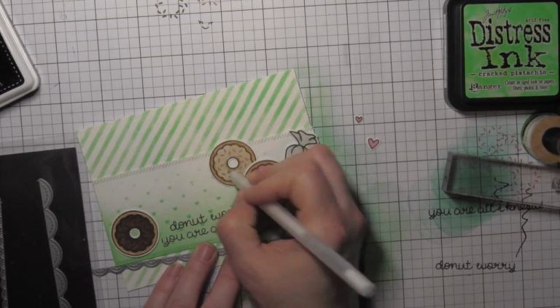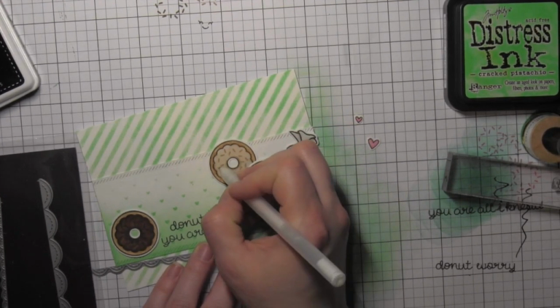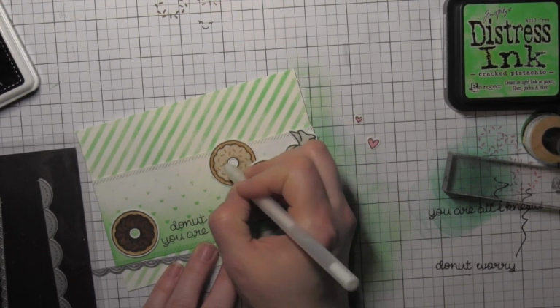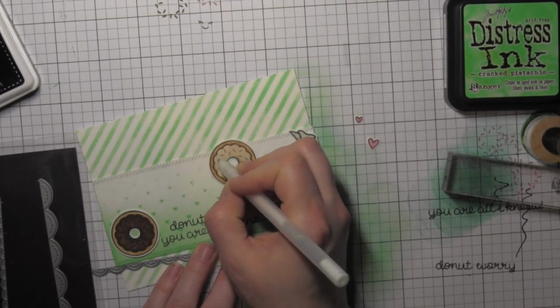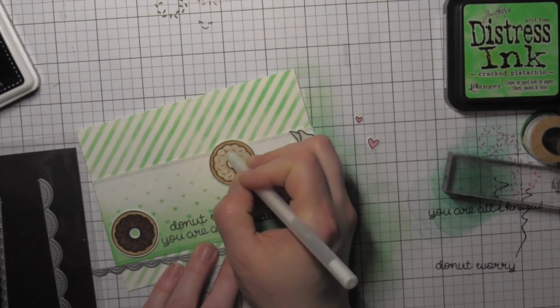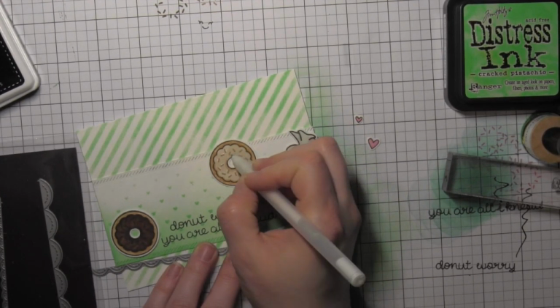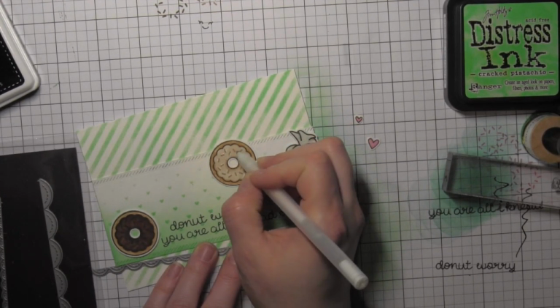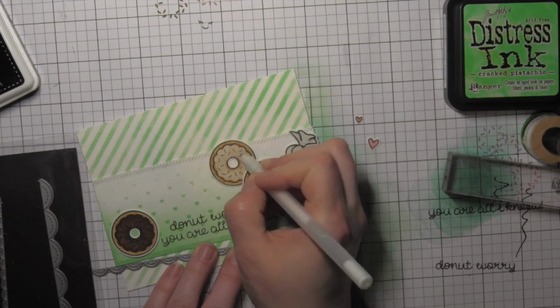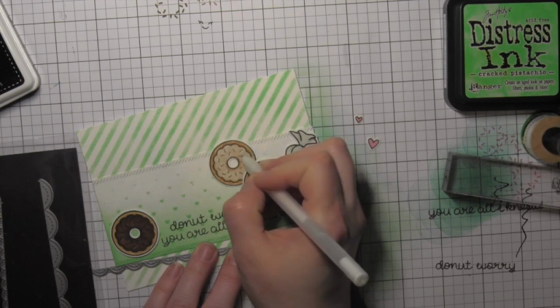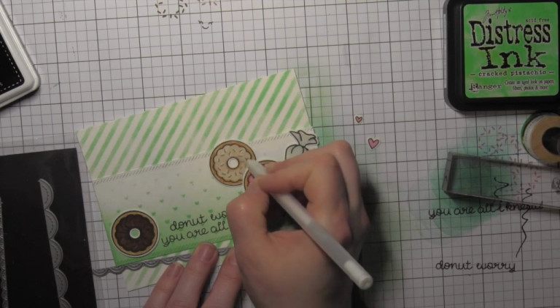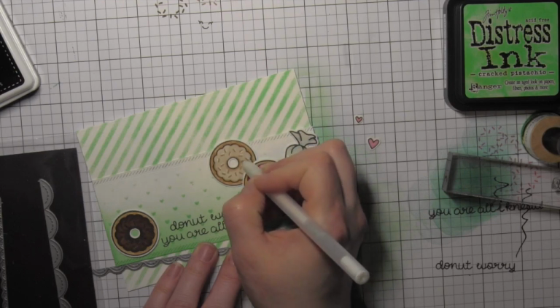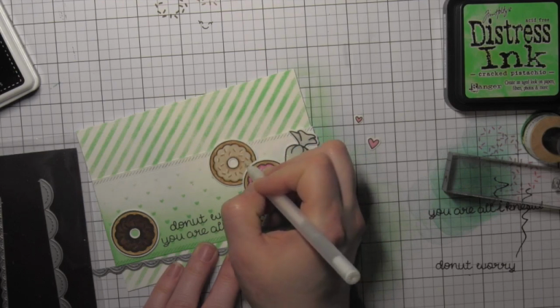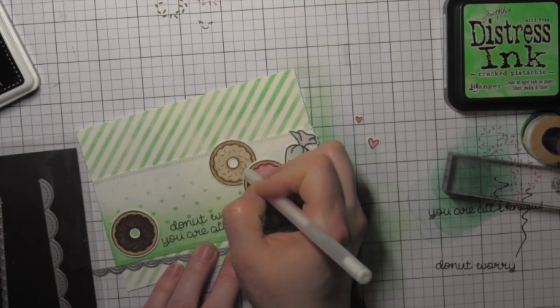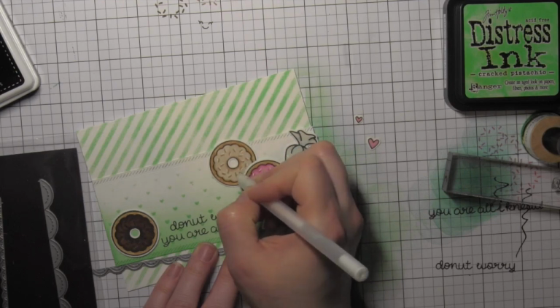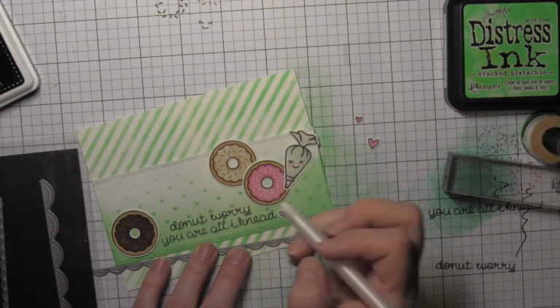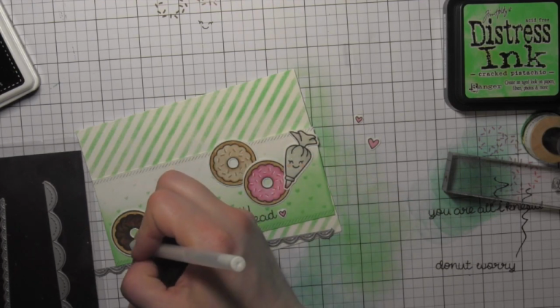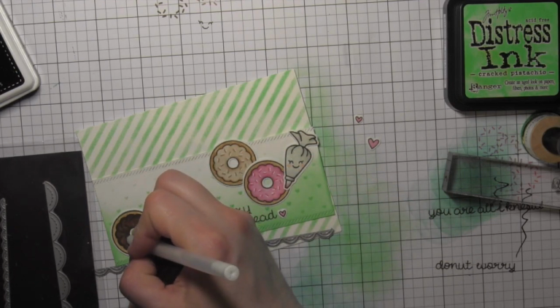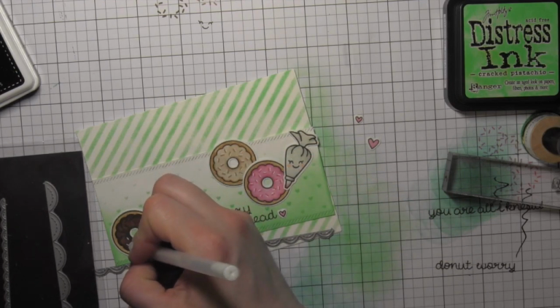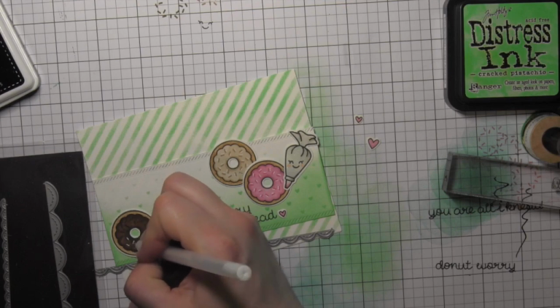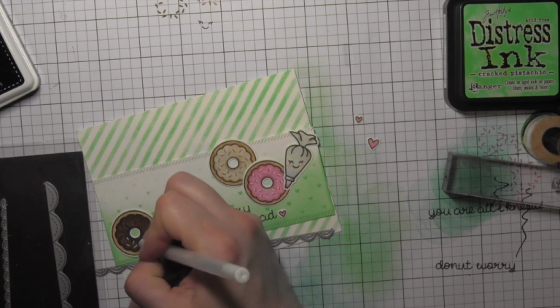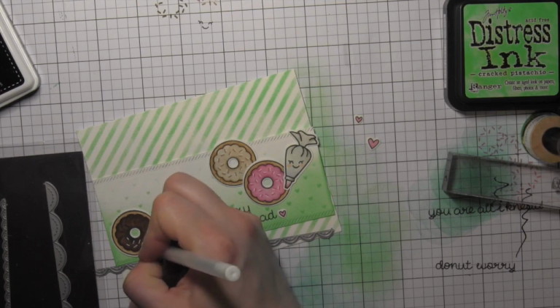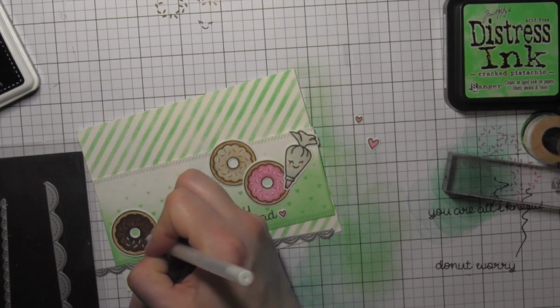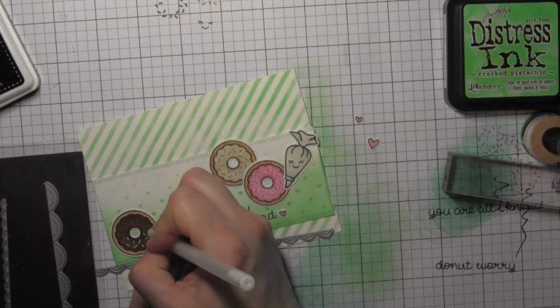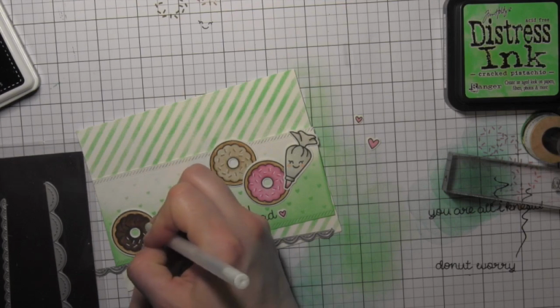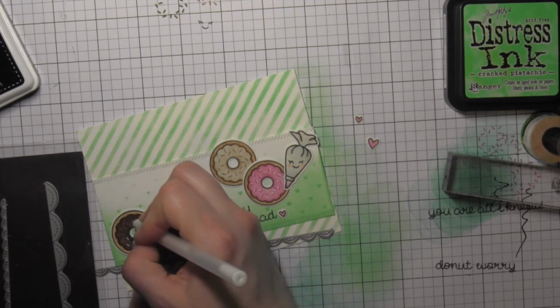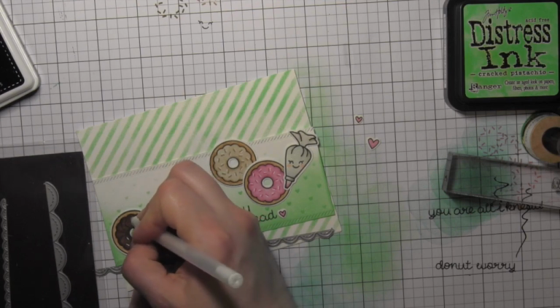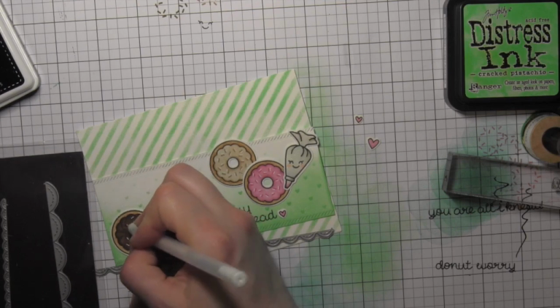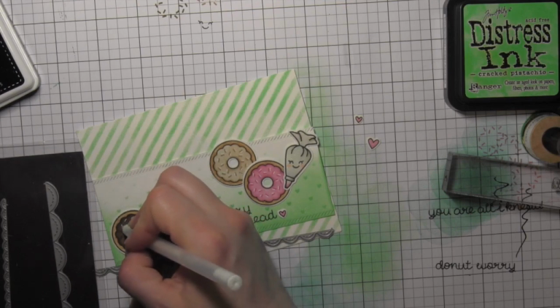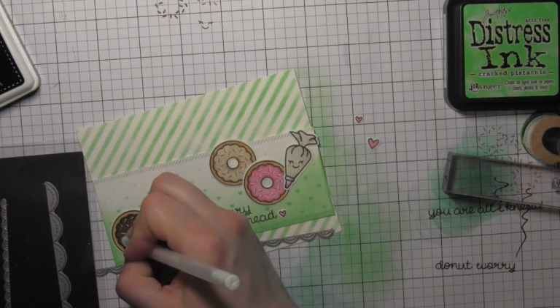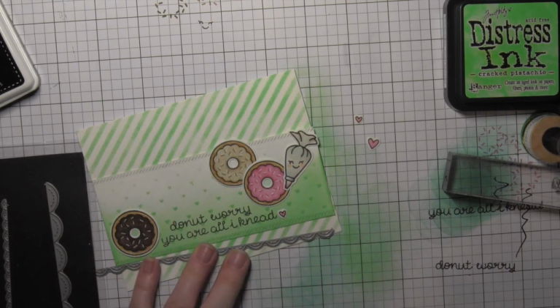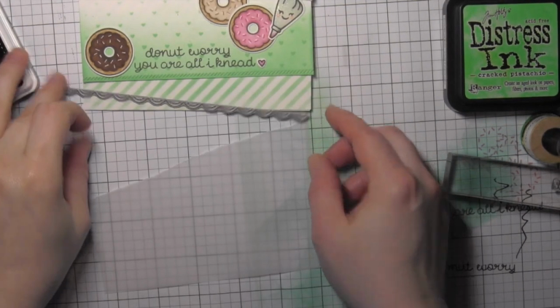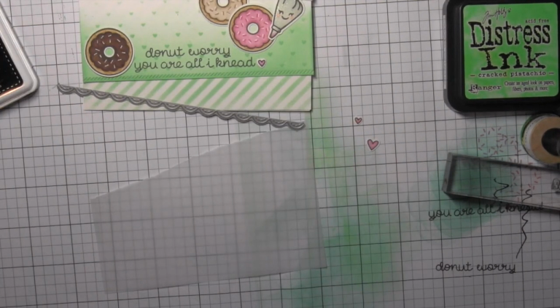I'm going to go back in now with my white opaque pen and add some additional little sprinkles to my donuts, like I did for the pink donut. I'll do that for my tan donut — my glazed donut I guess I should say — and then my chocolate donut as well.